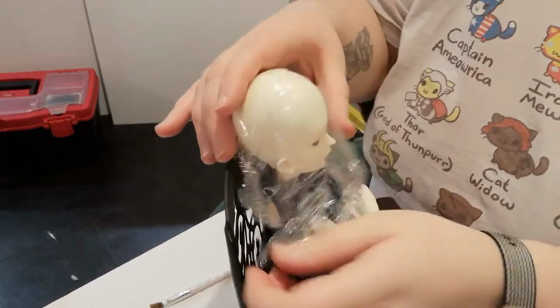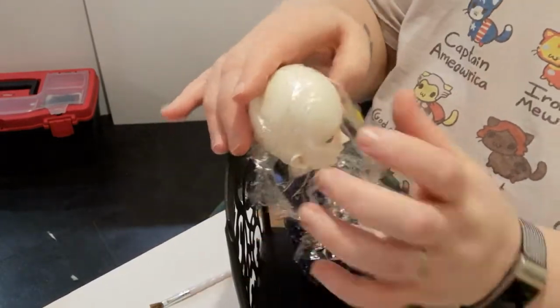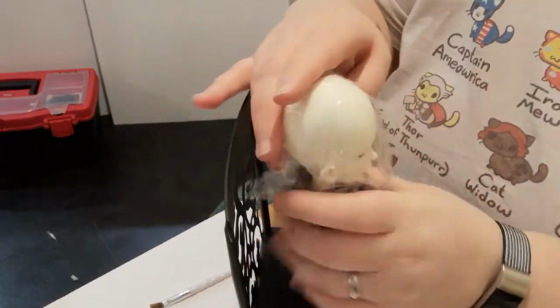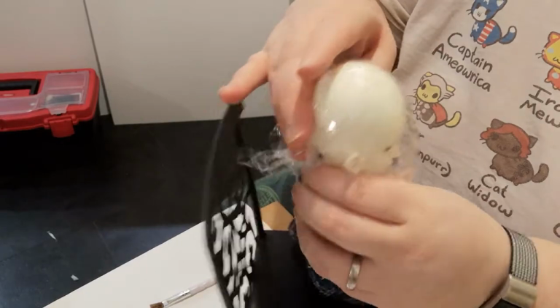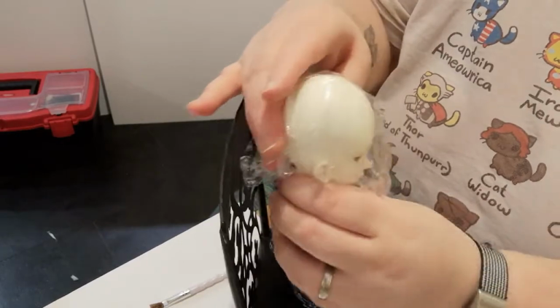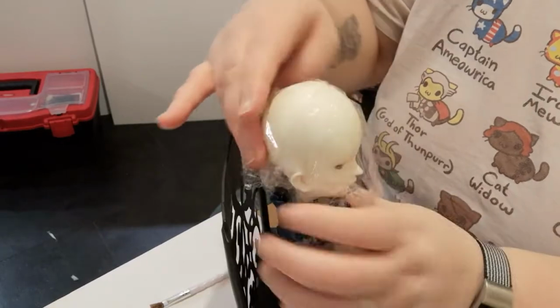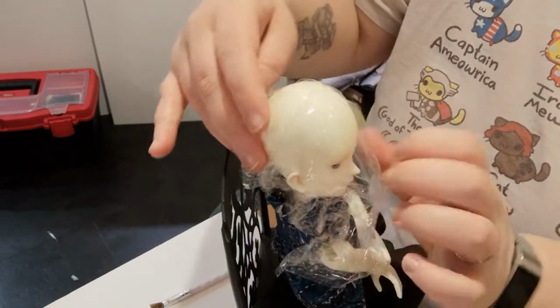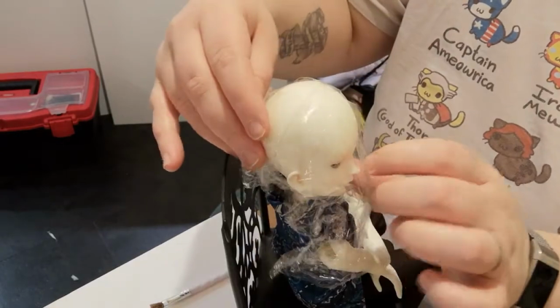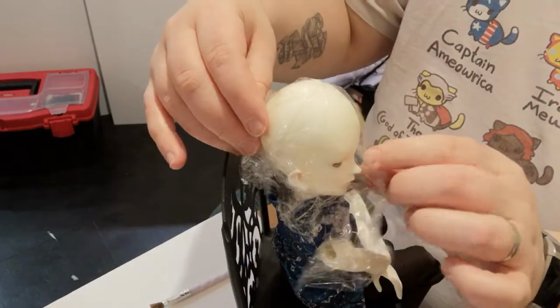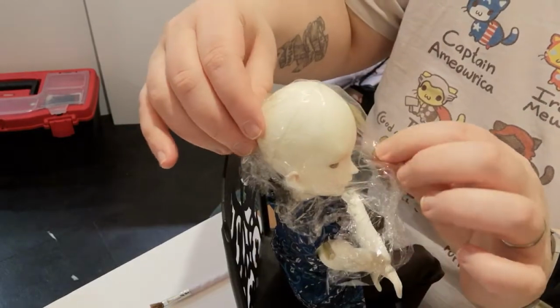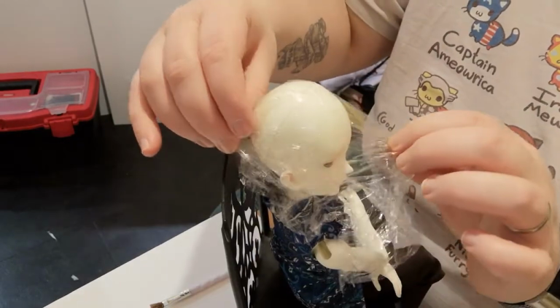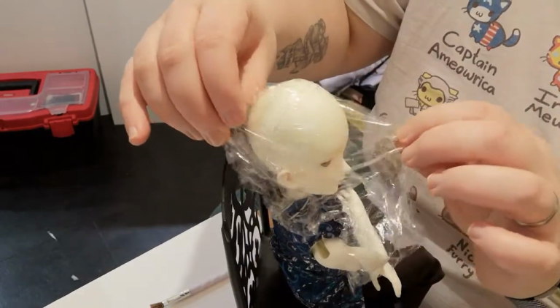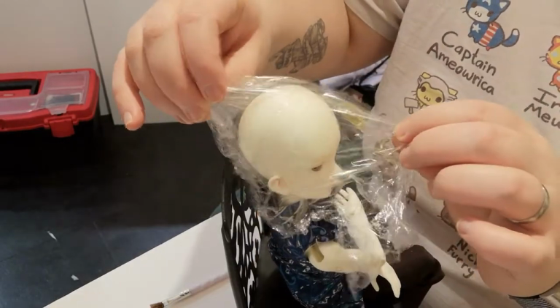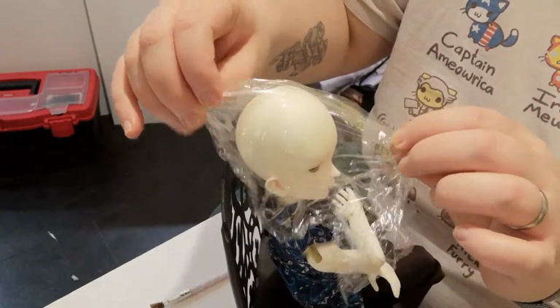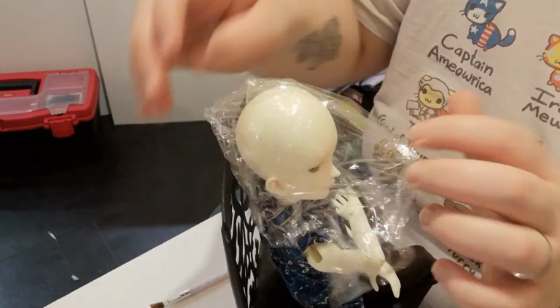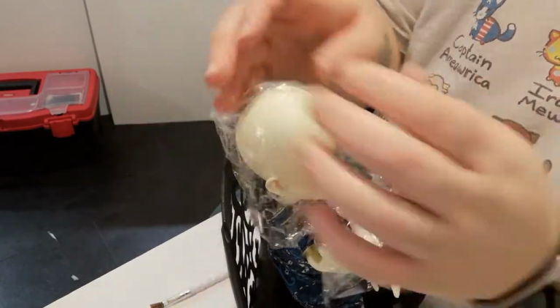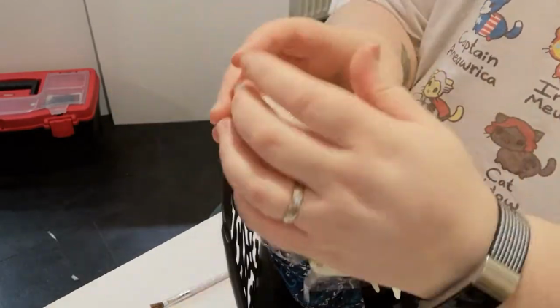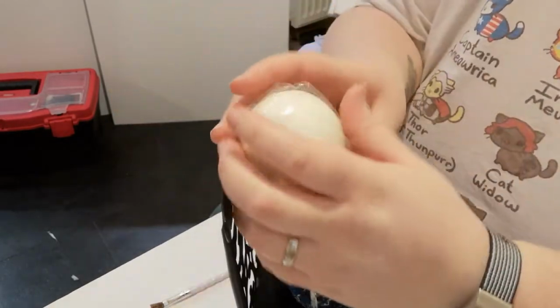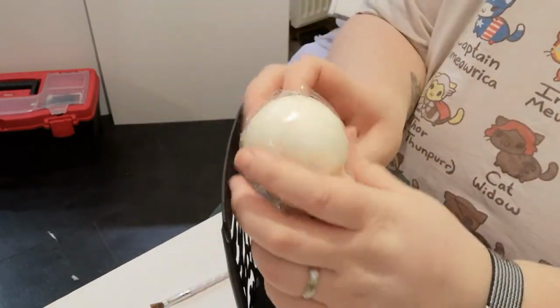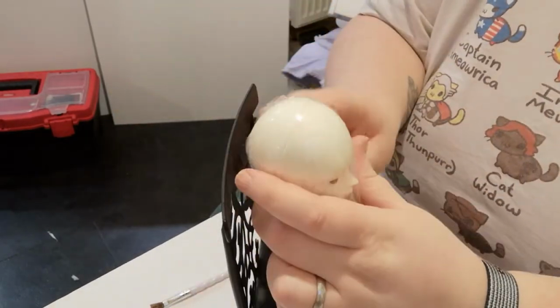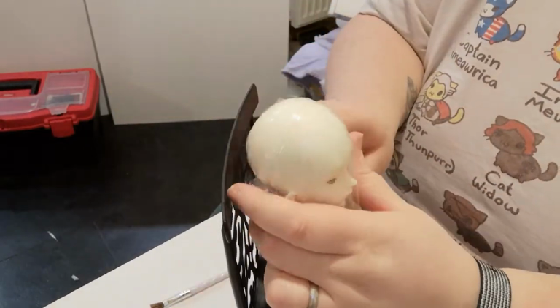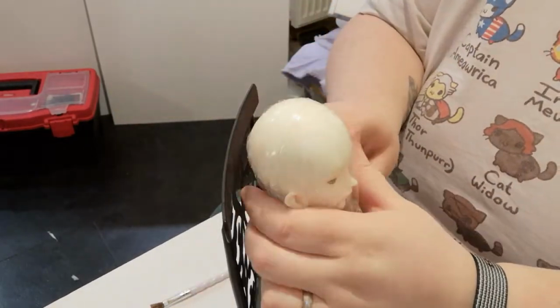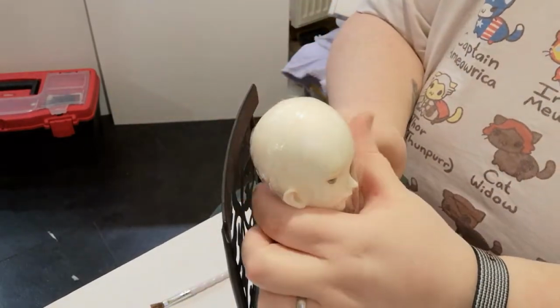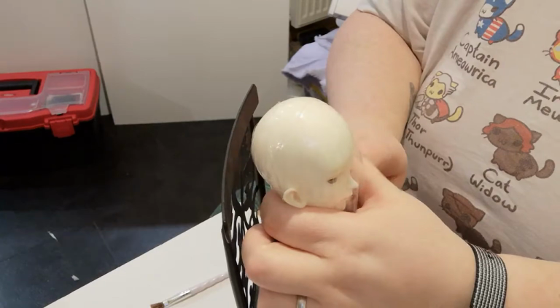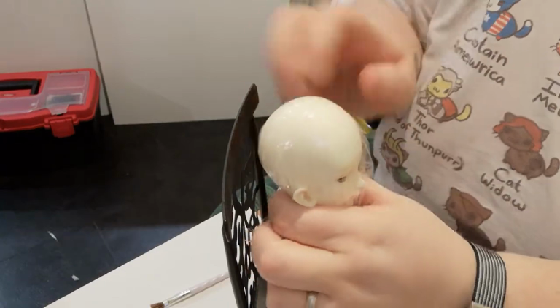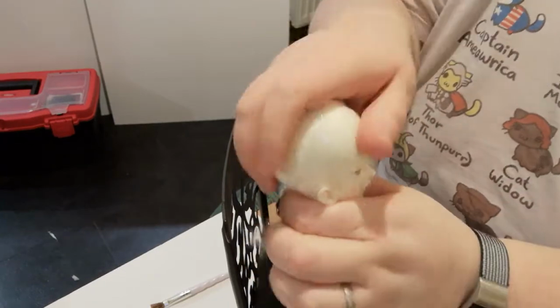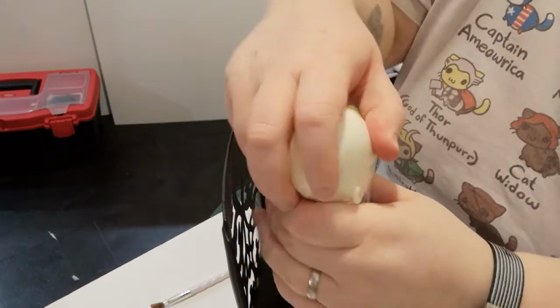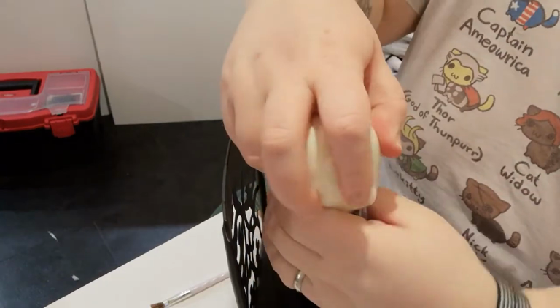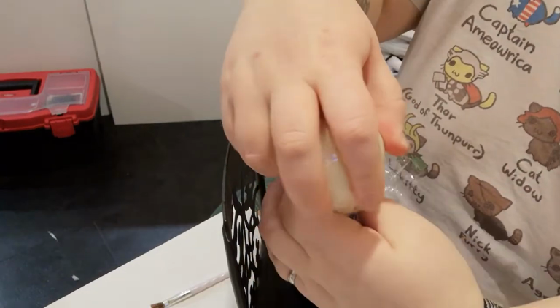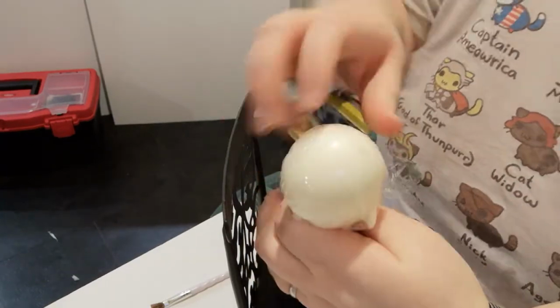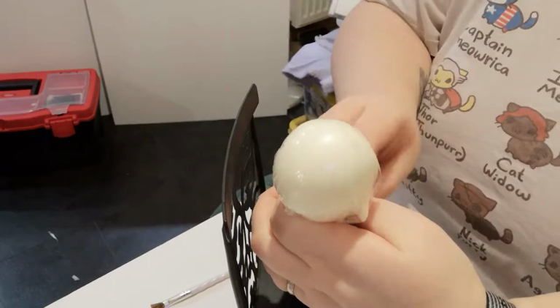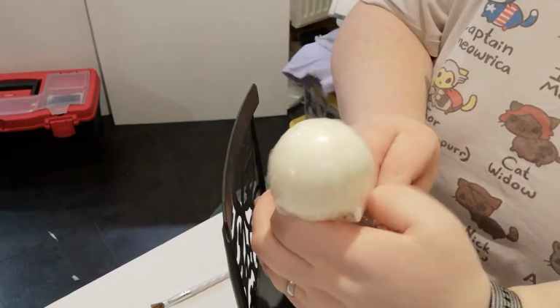This just means it can be used for the whole wig making process and protects everything. Bring that right down and wrap it around until it's nice and secure.